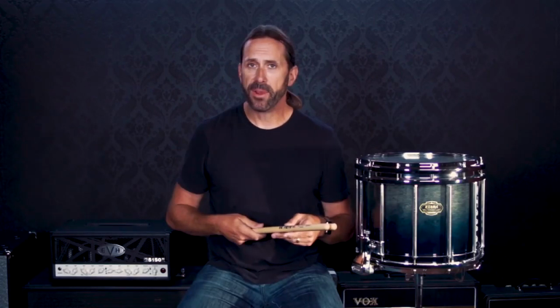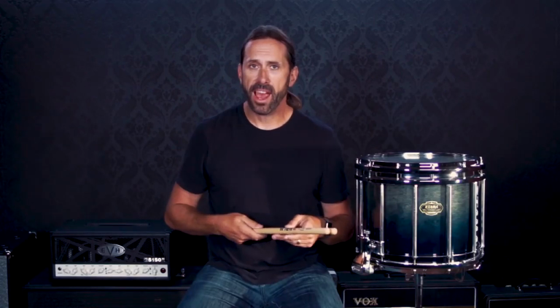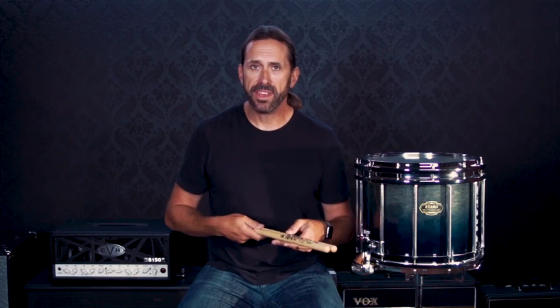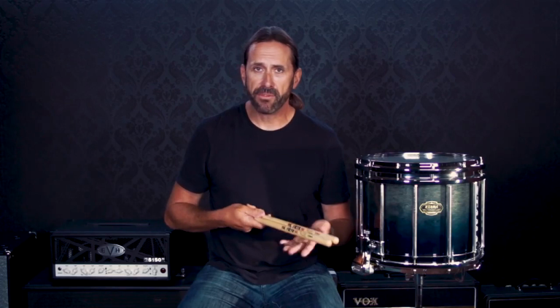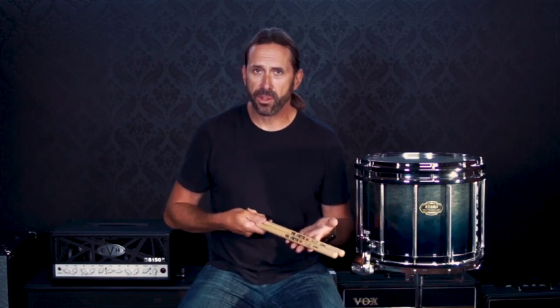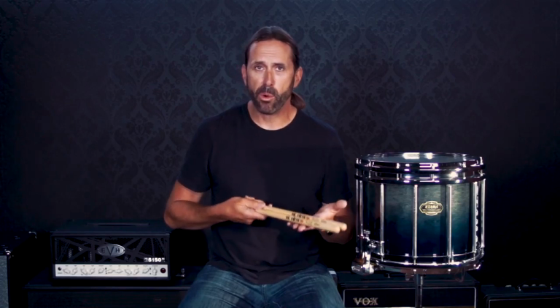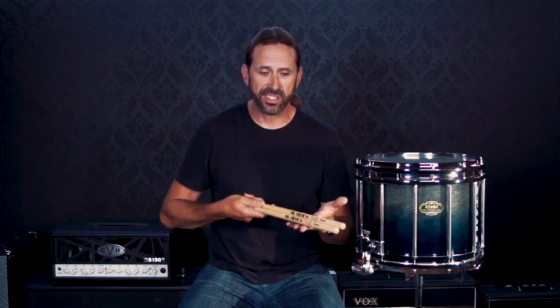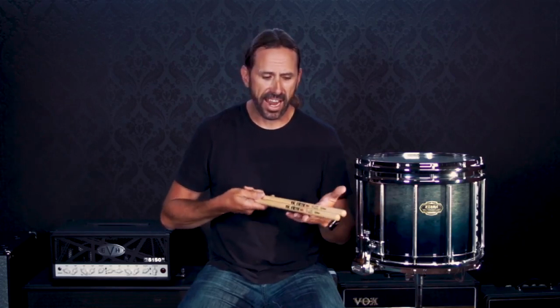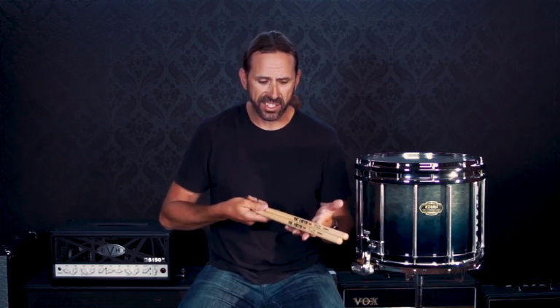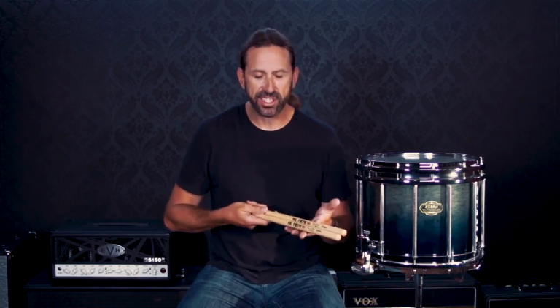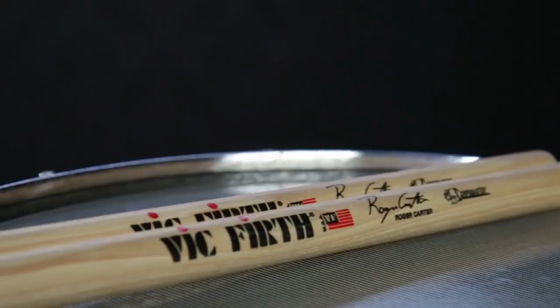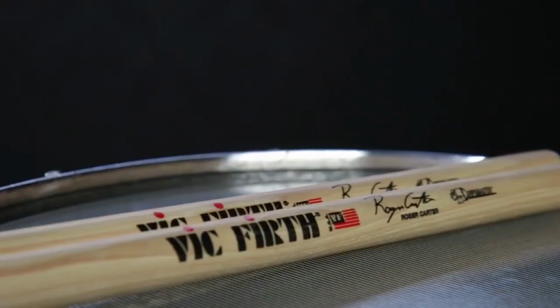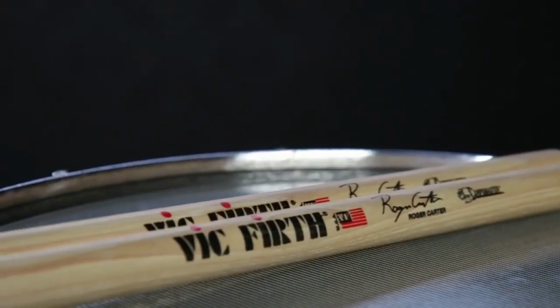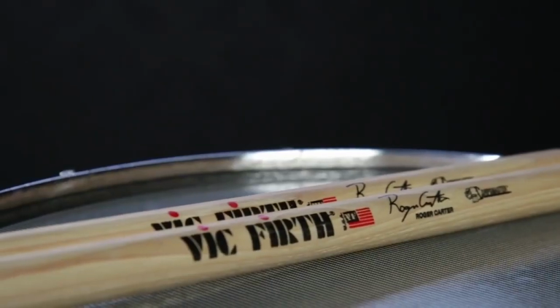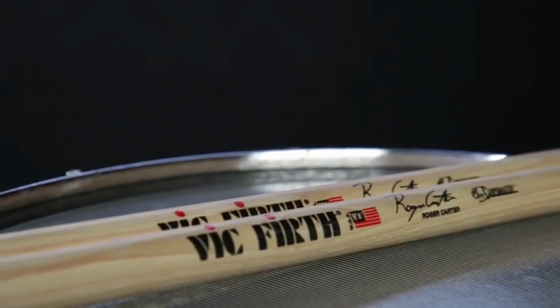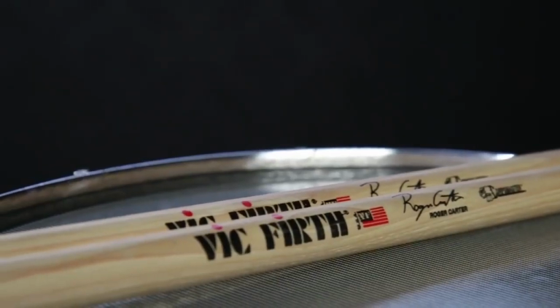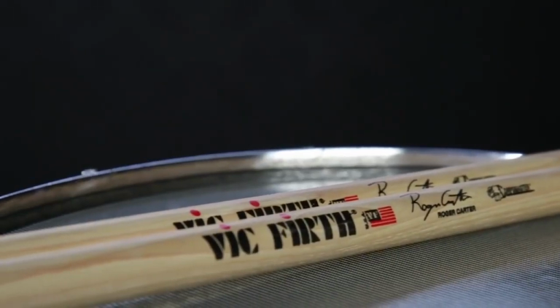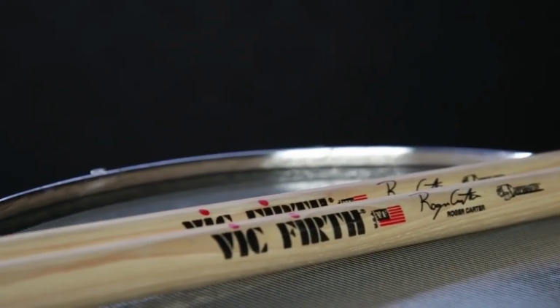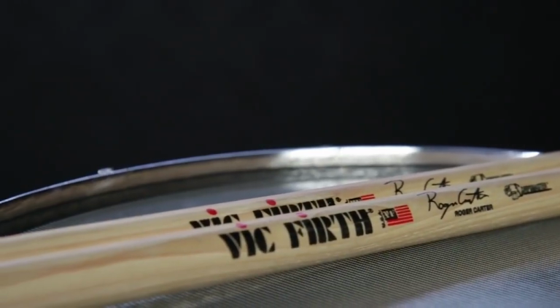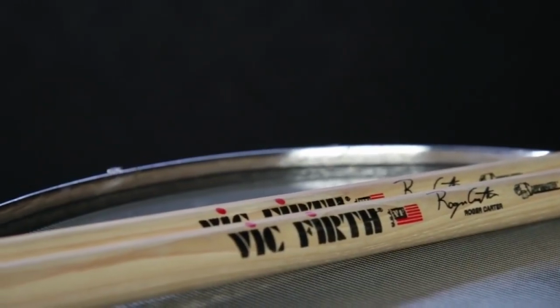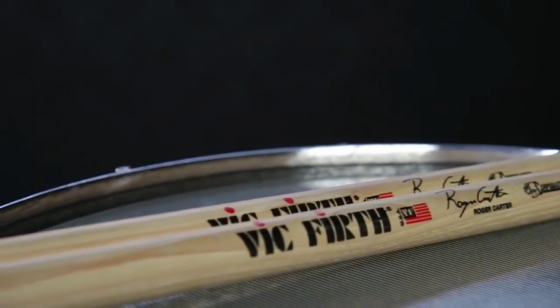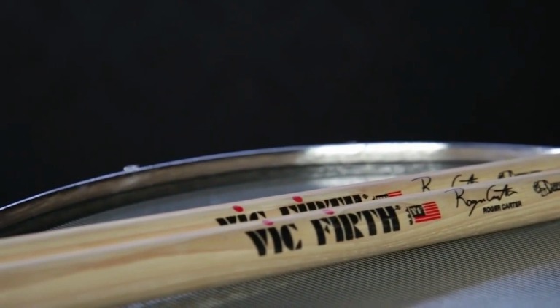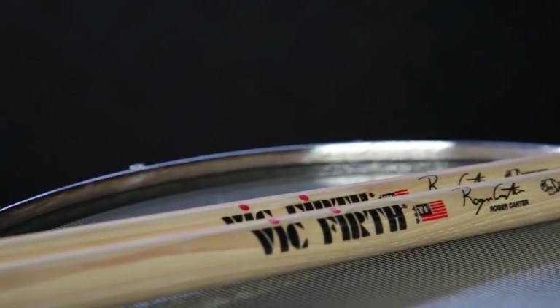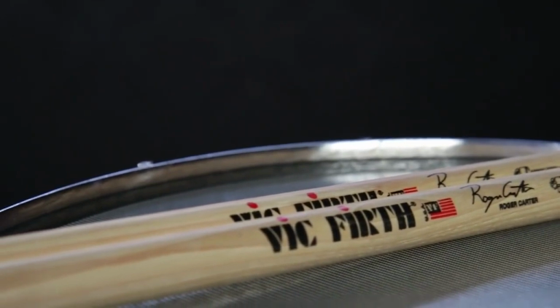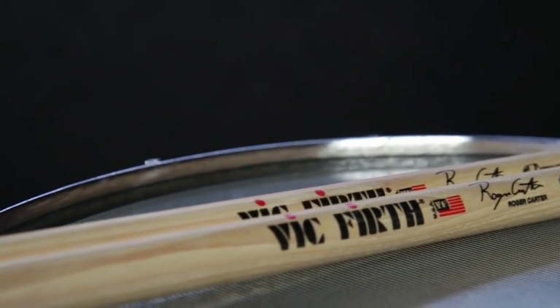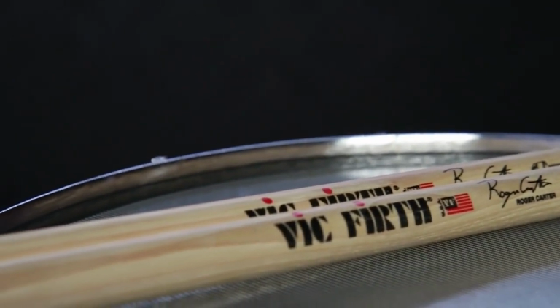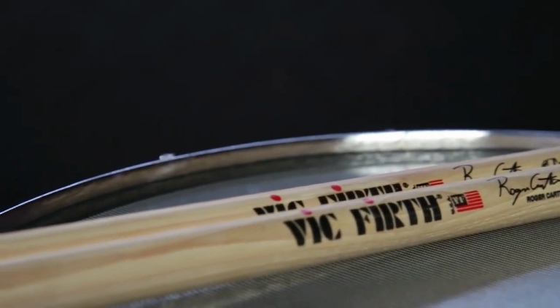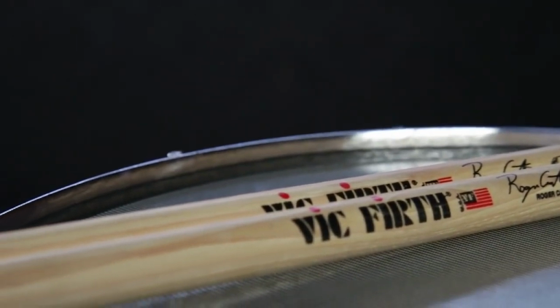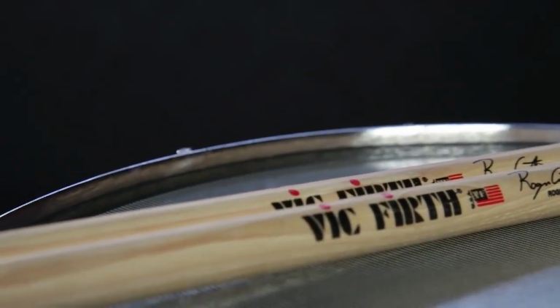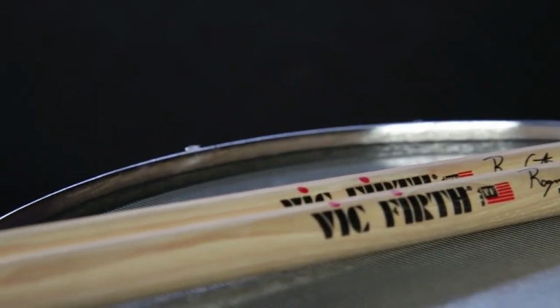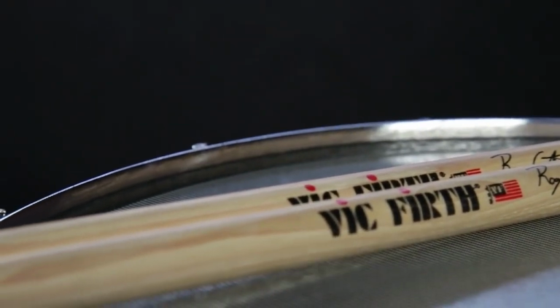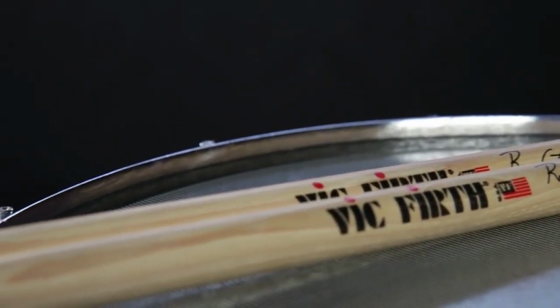And there we have the Vic Firth Core Master SRC Roger Carter Signature Stick. Come on down to Guitar Center and check it out in person or GuitarCenter.com.